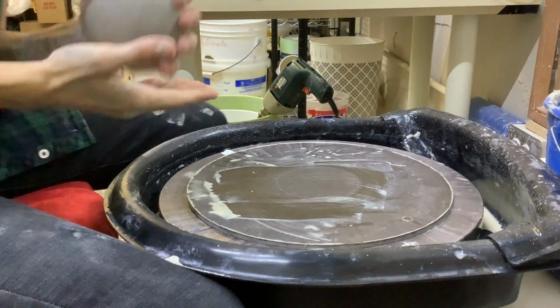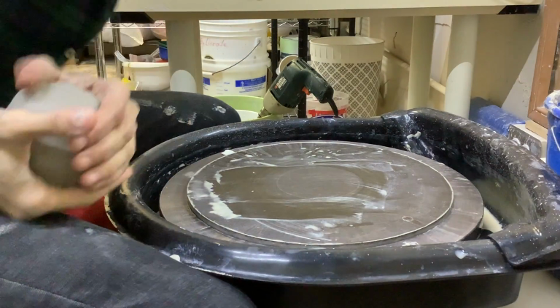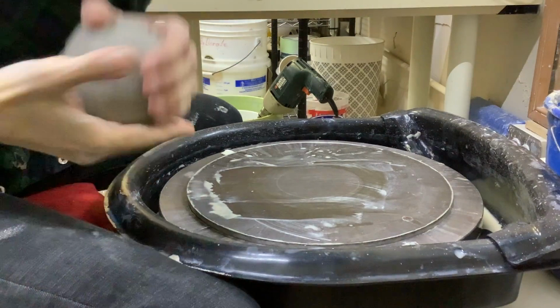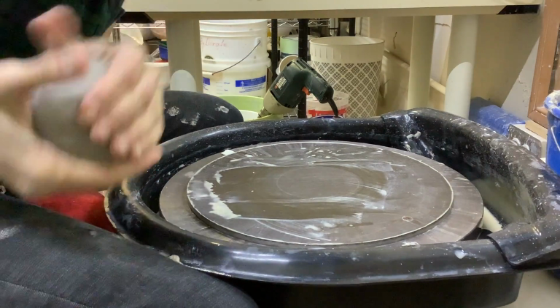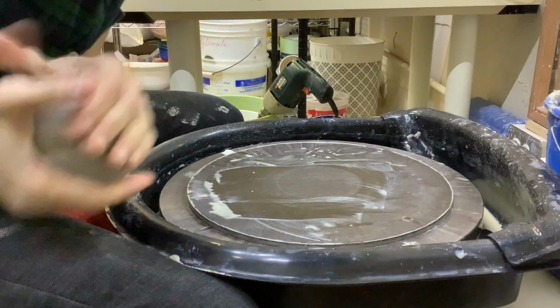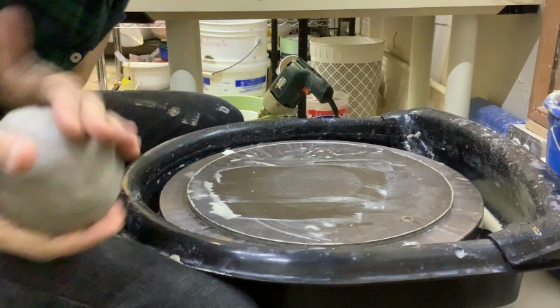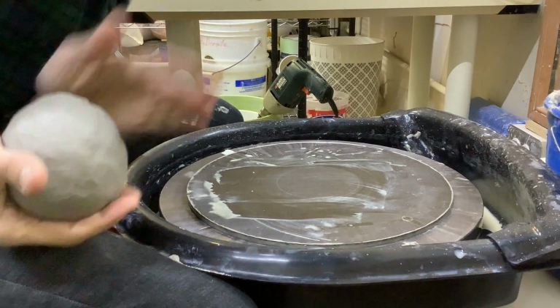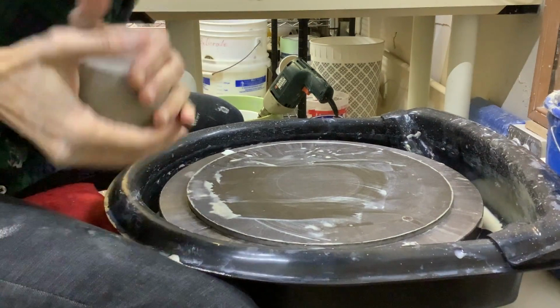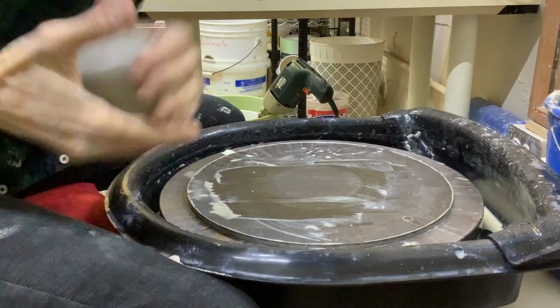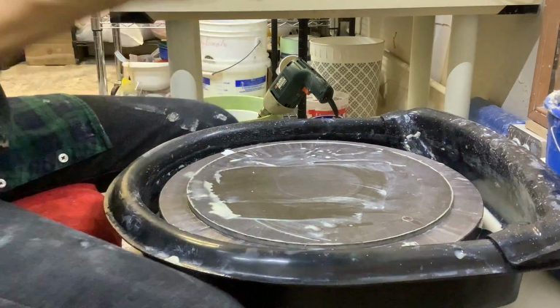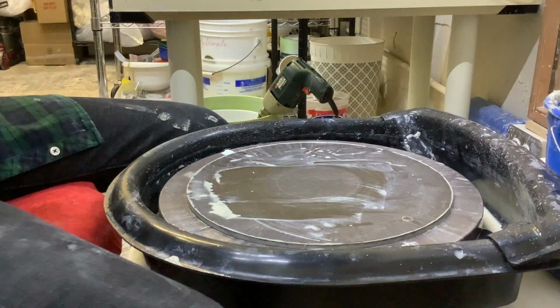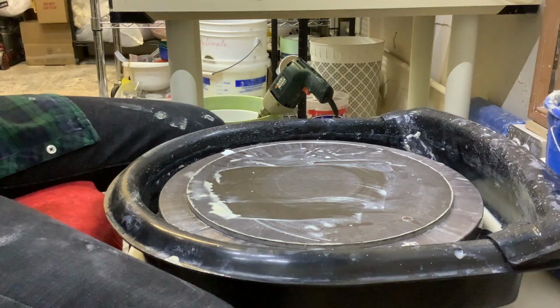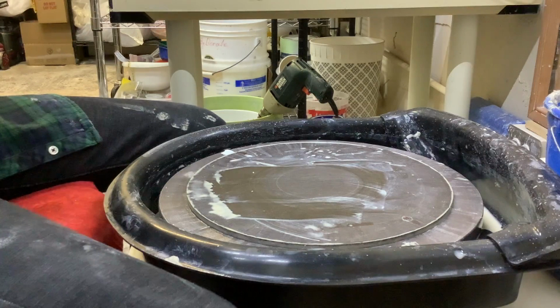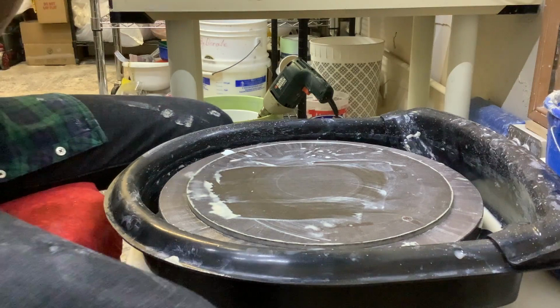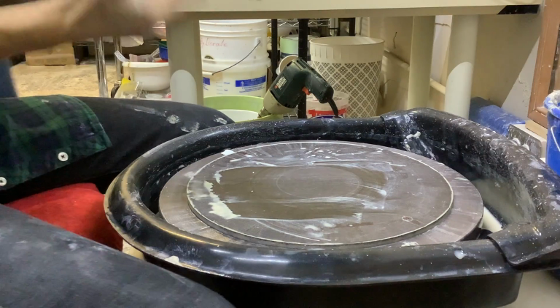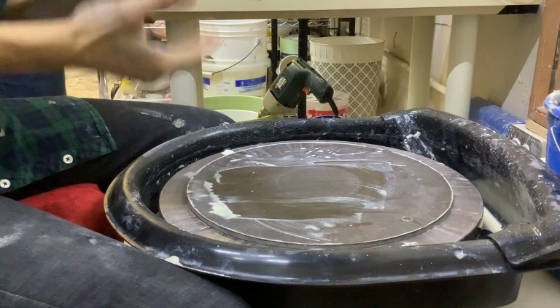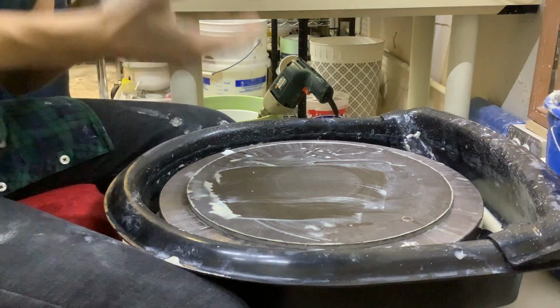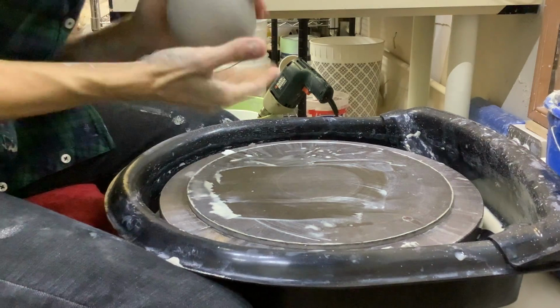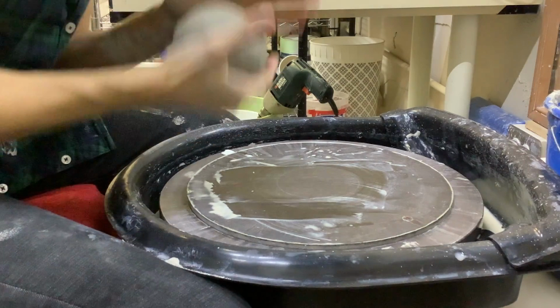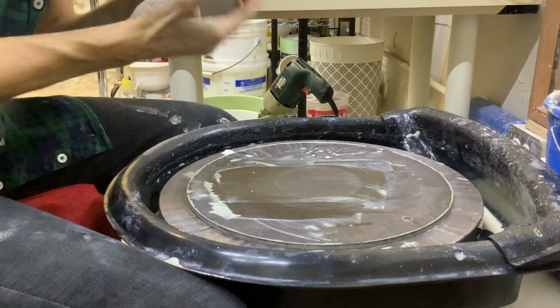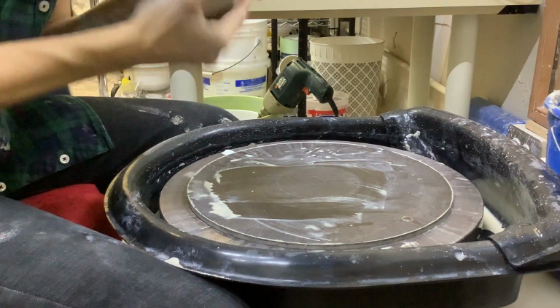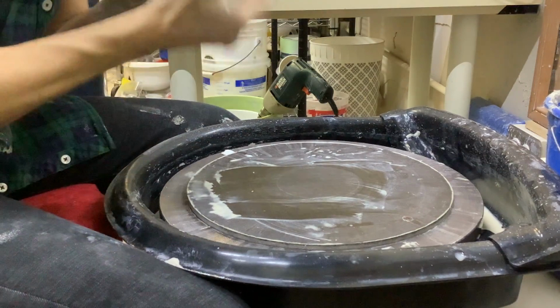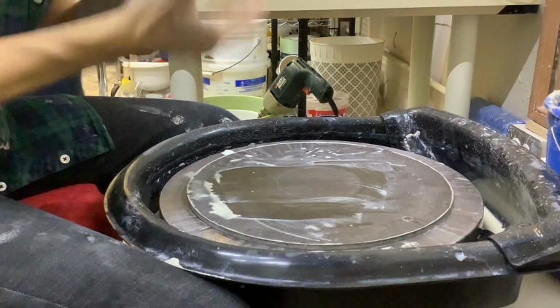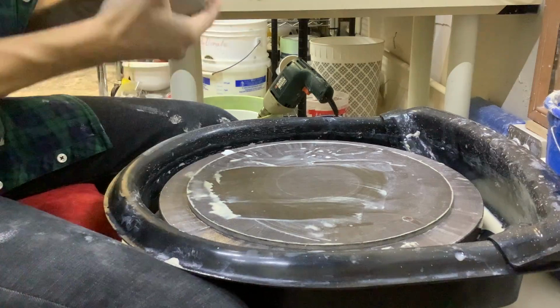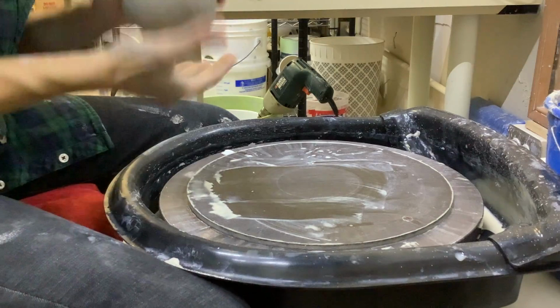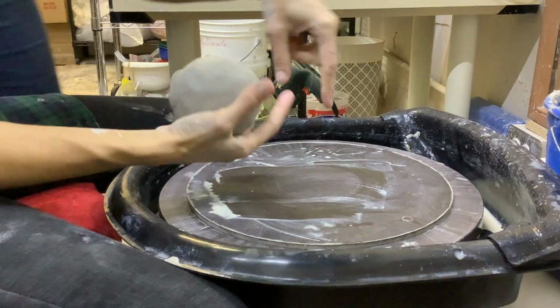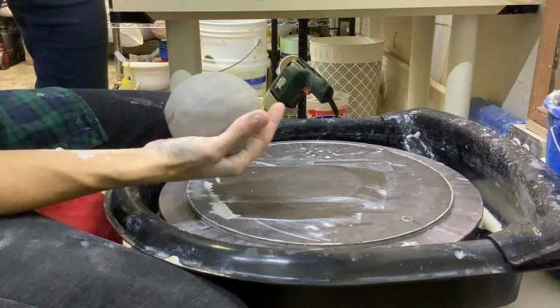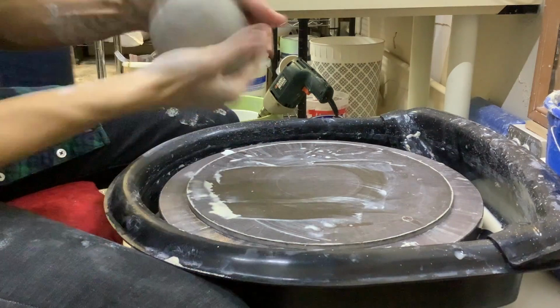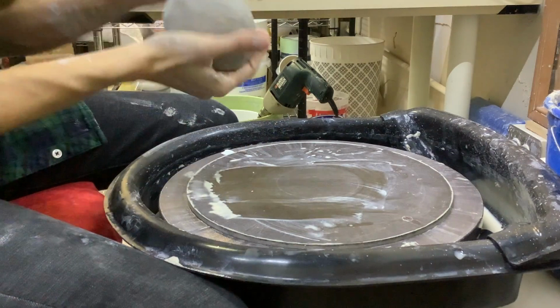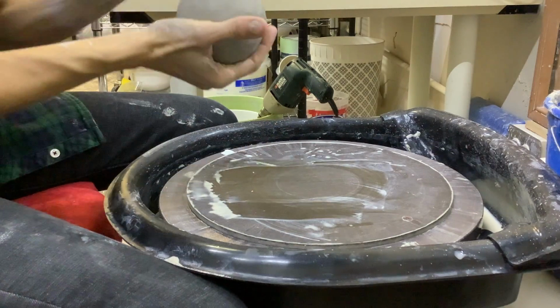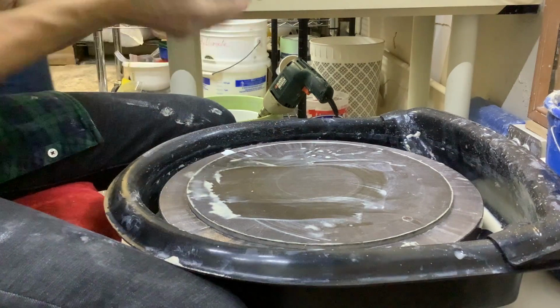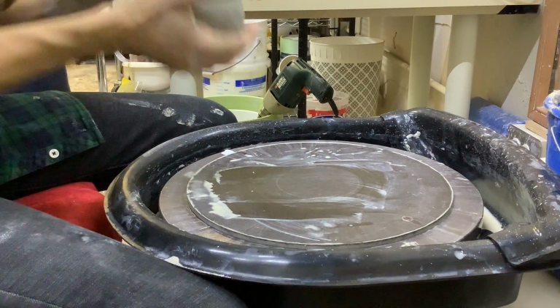This is a demo of a closed form for Jackie. We're going to do it bottomless so it can be threaded through a rebar and used like a garden totem sculpture.